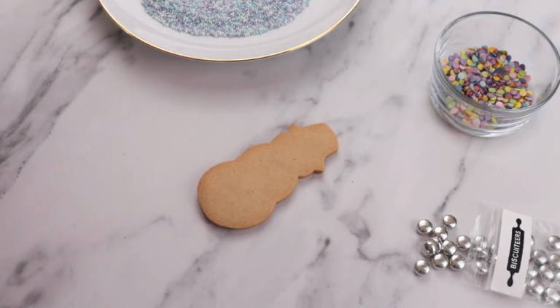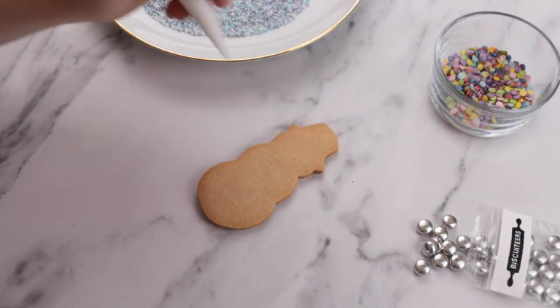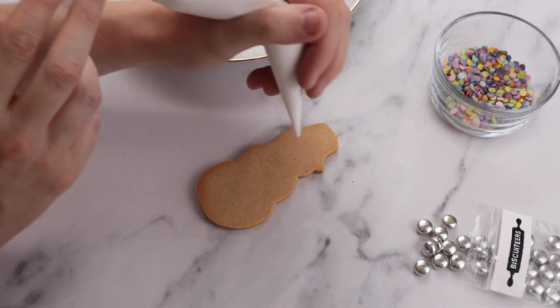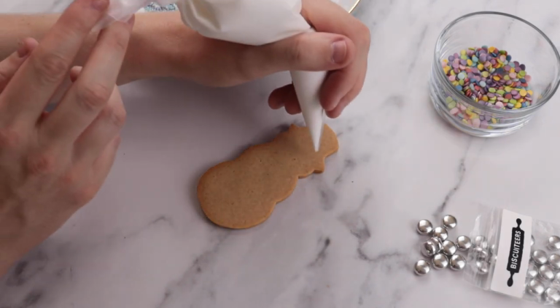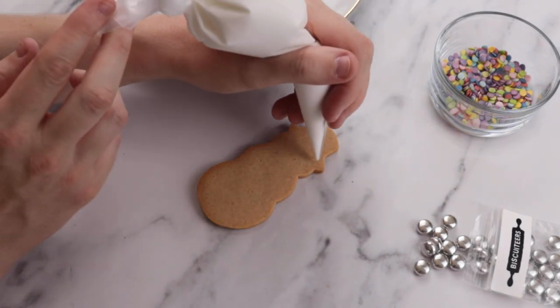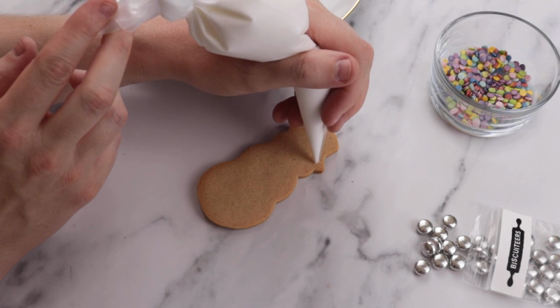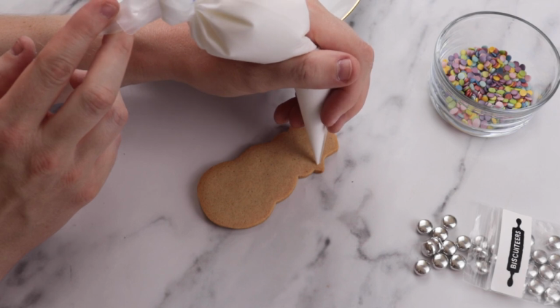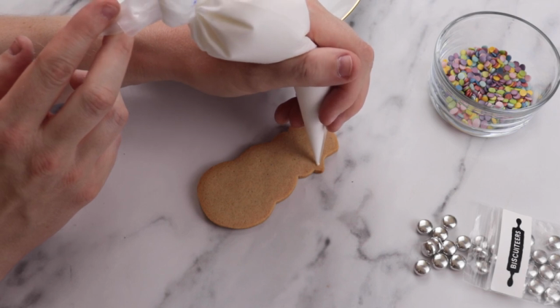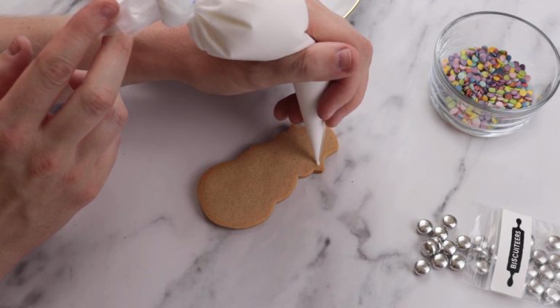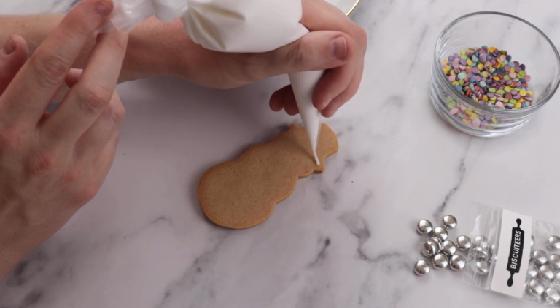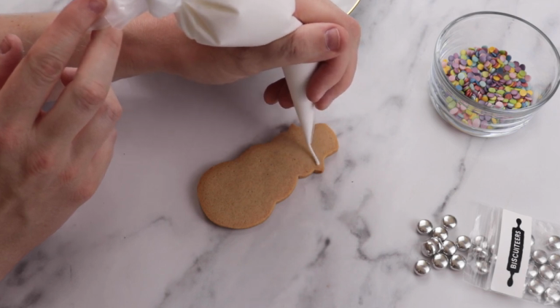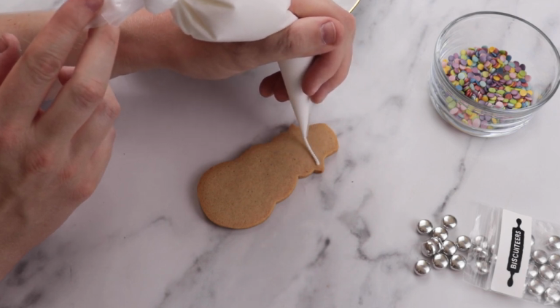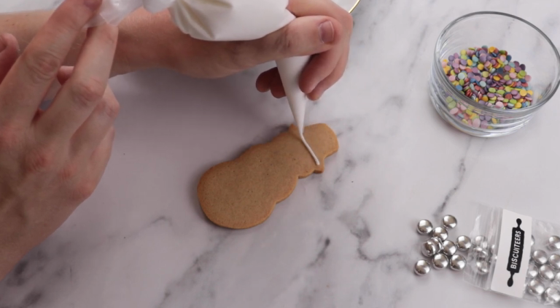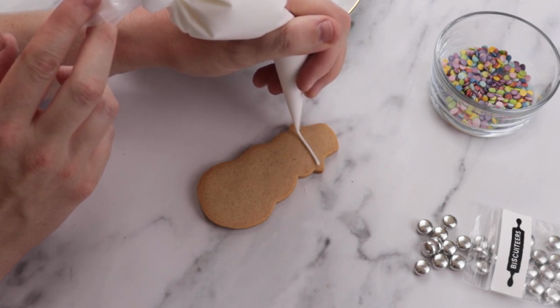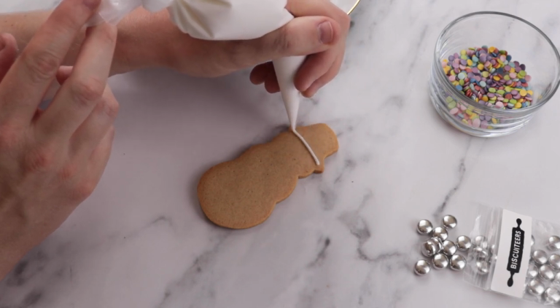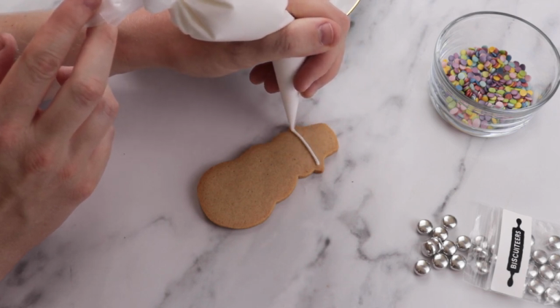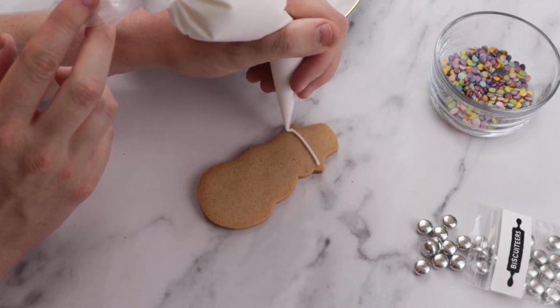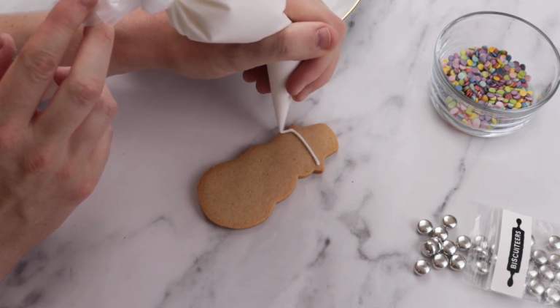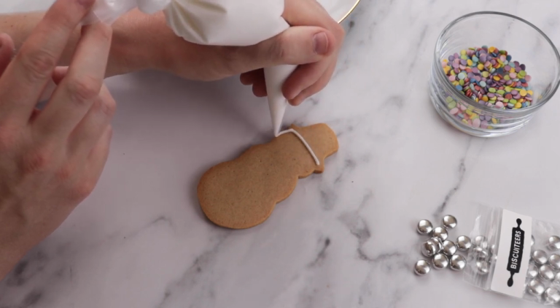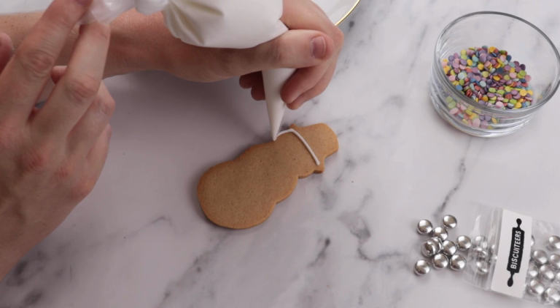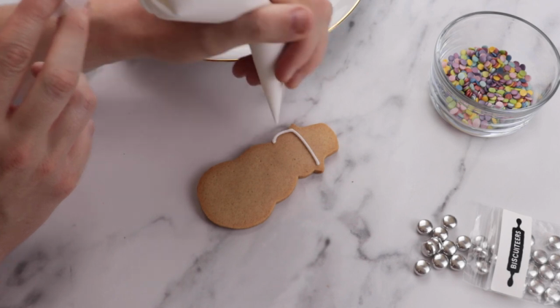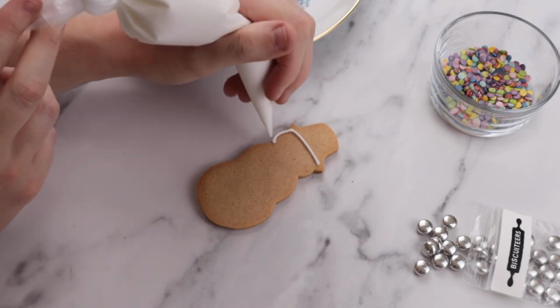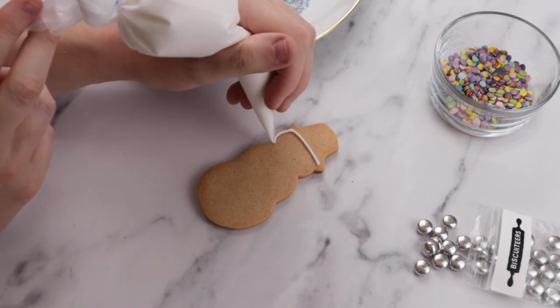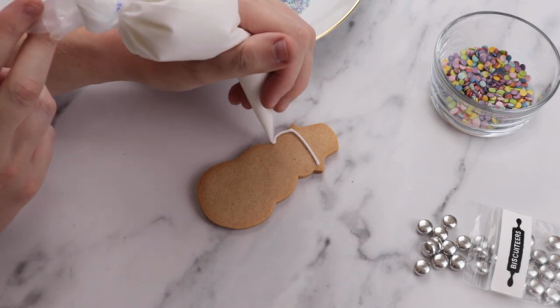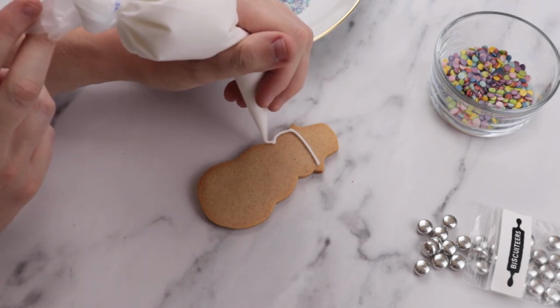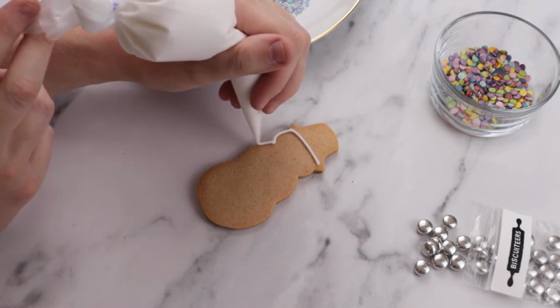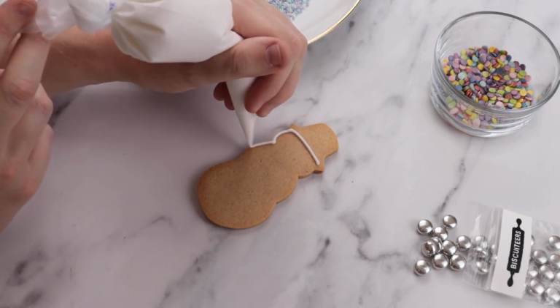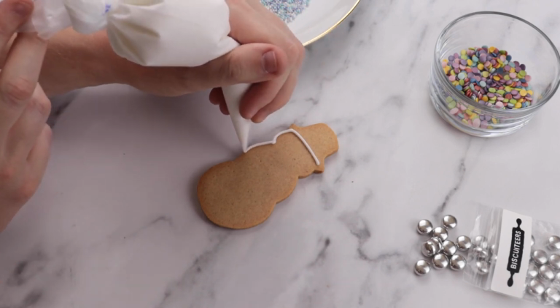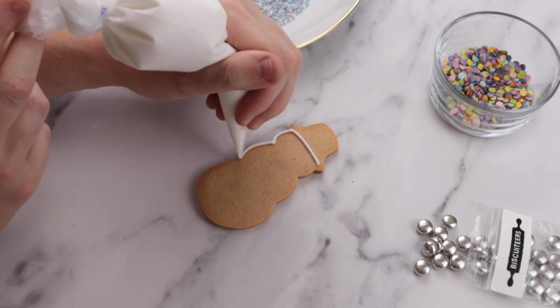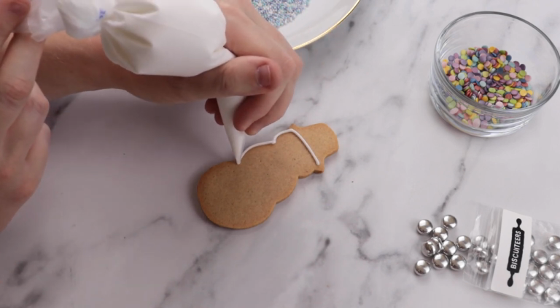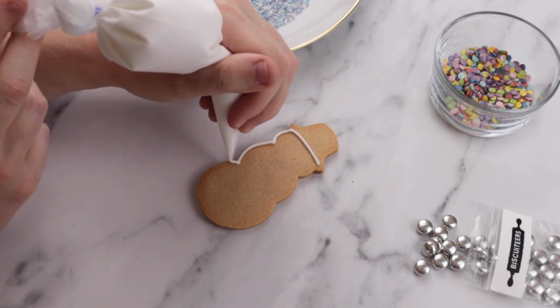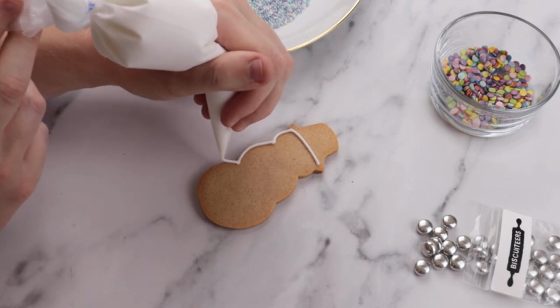Onto our last snowman. Like before, we pipe the outline of his body in white line icing, but this time we don't pipe his hat. Simply fill in his body with flood icing and let this dry.